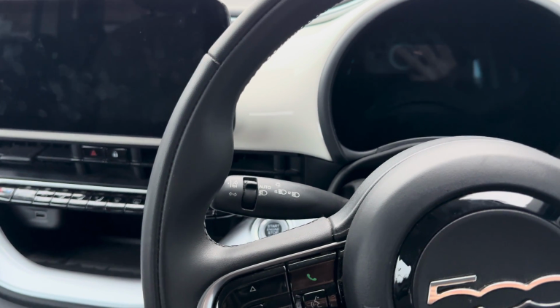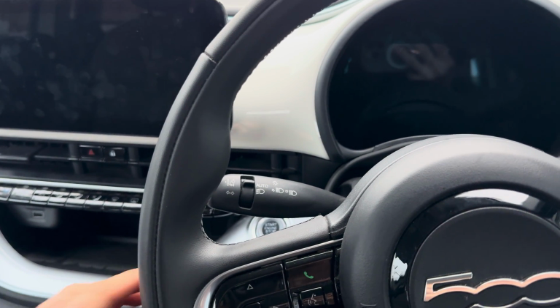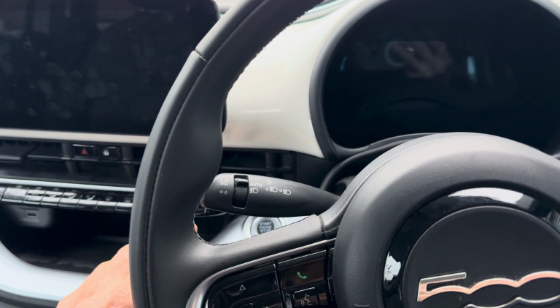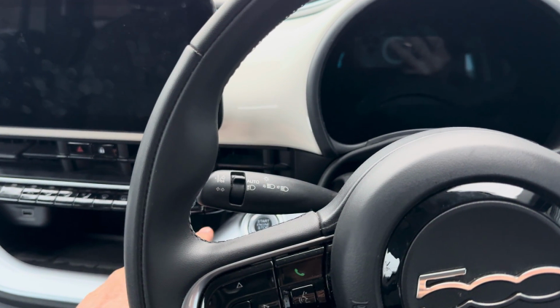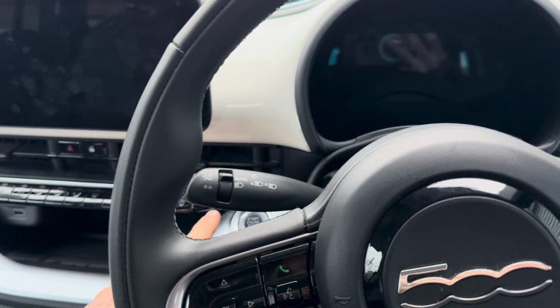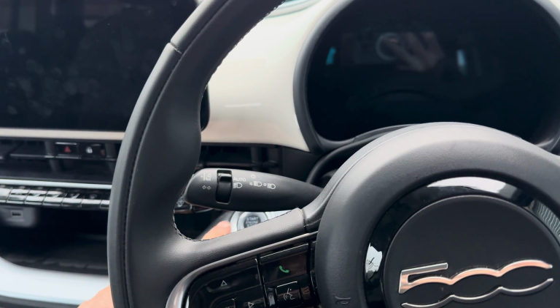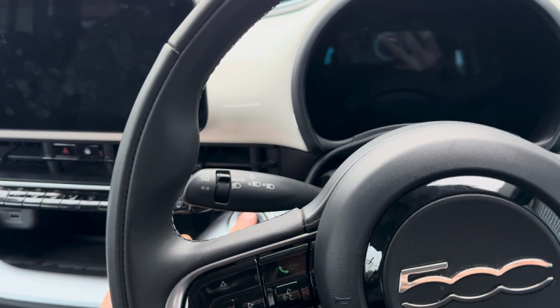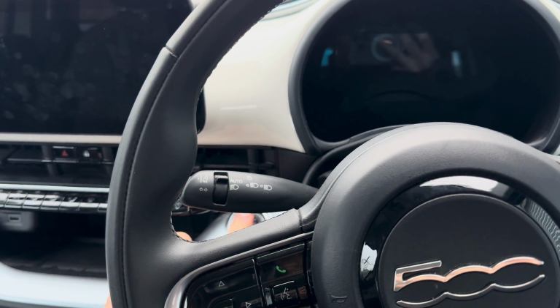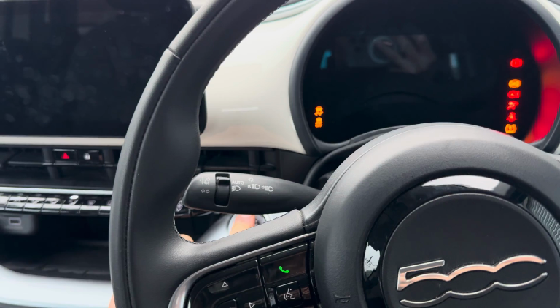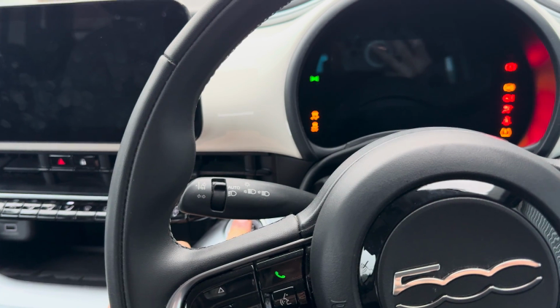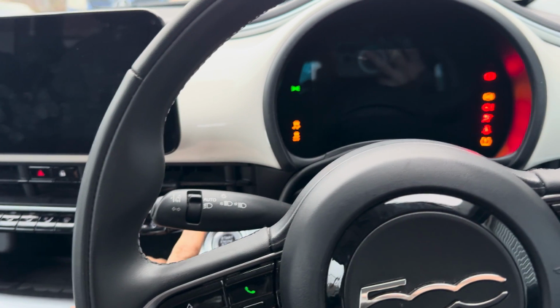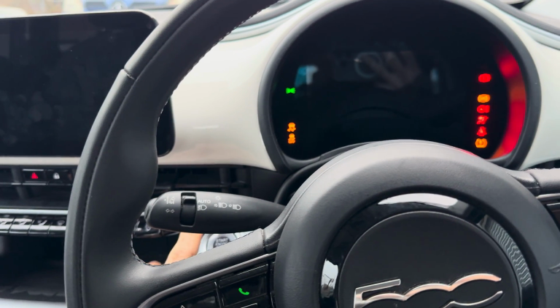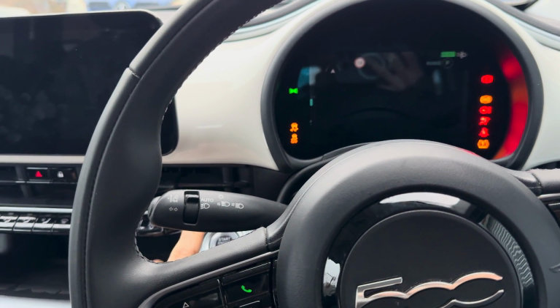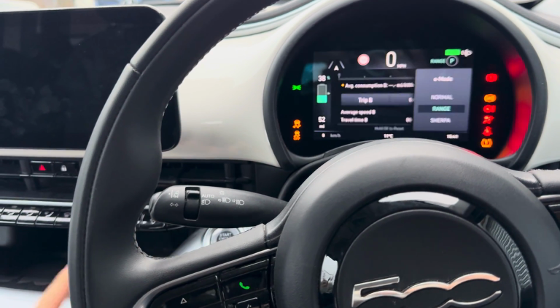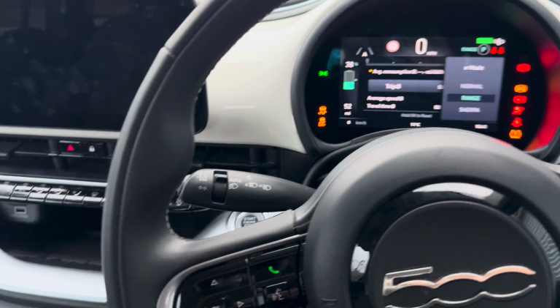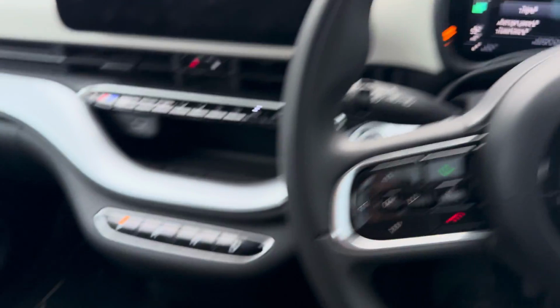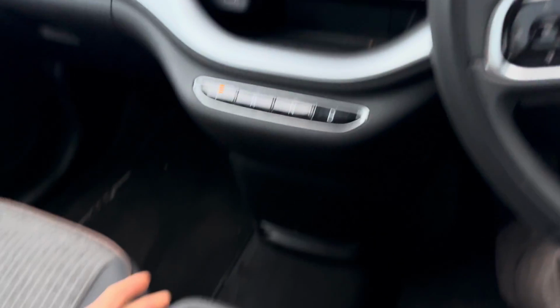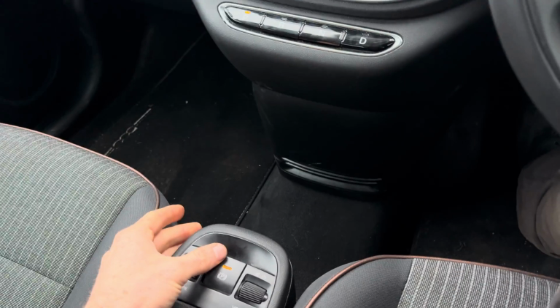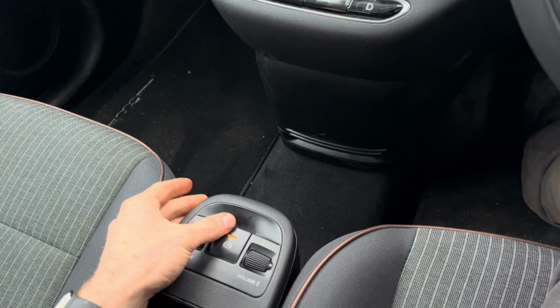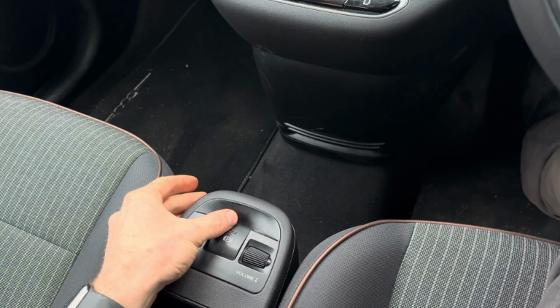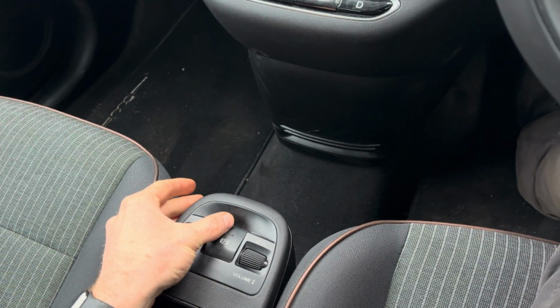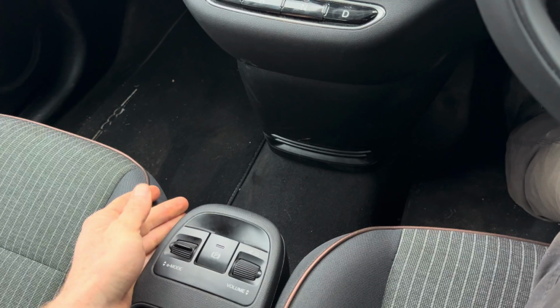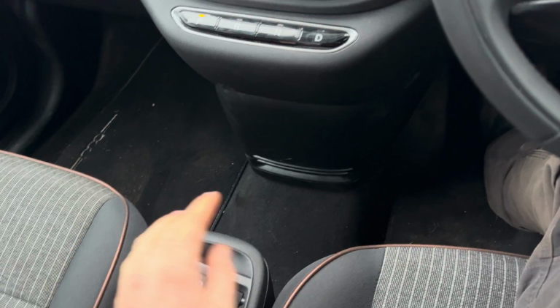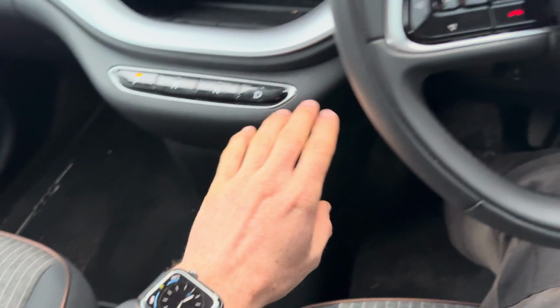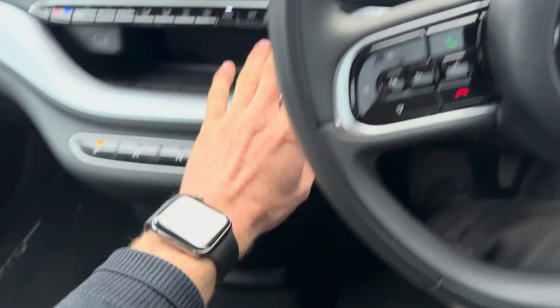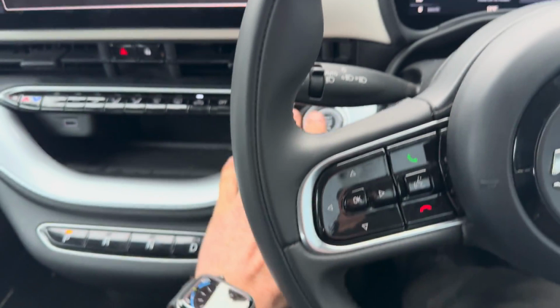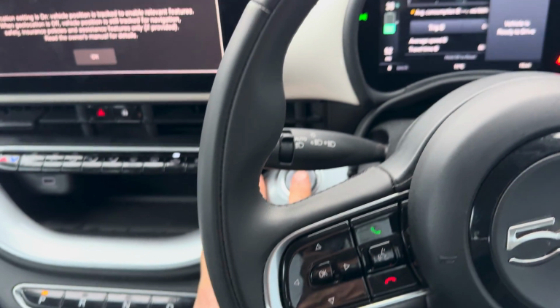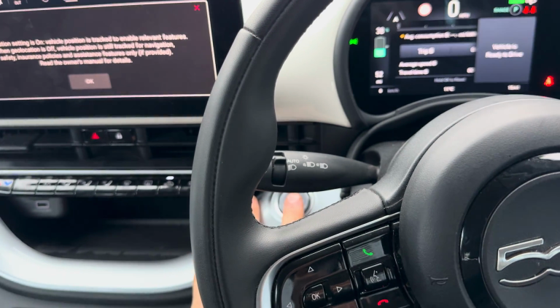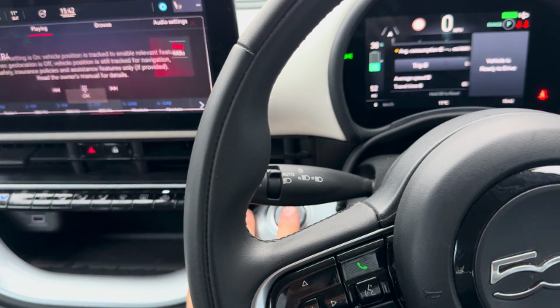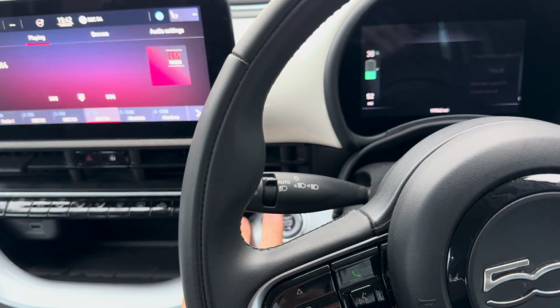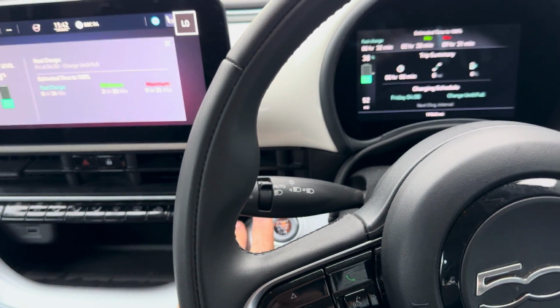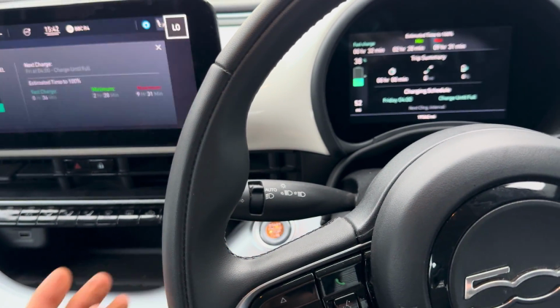So what you do is you put your foot on the foot brake, you turn the vehicle on, and then you come down and you release the parking brake. Keeping your foot on the brake, you turn the vehicle off.